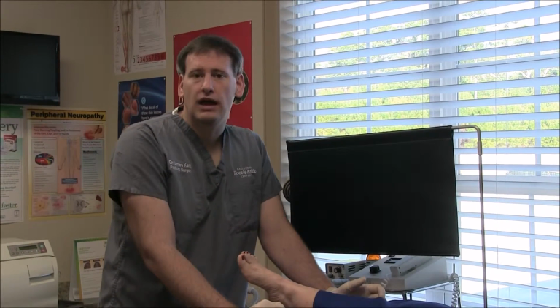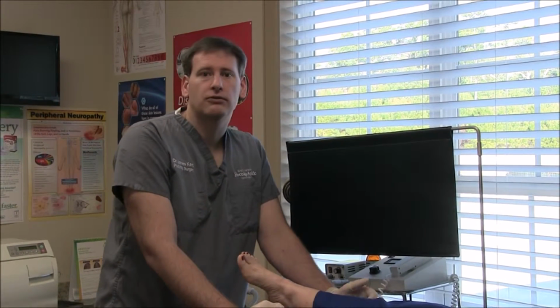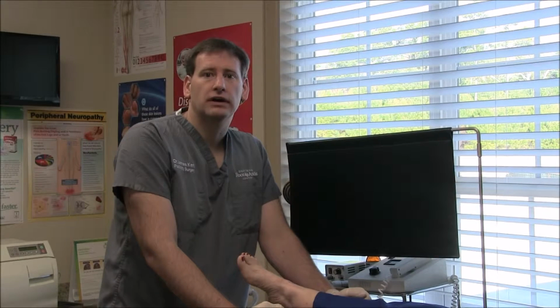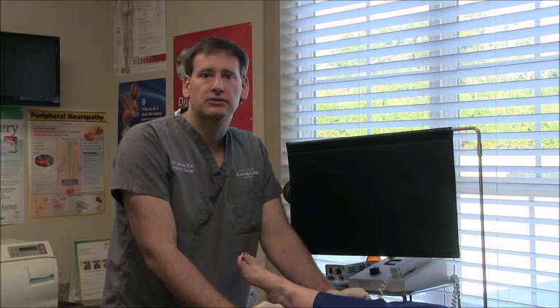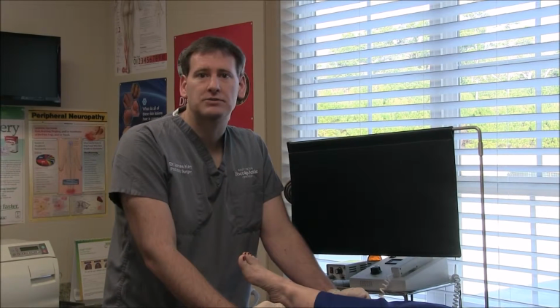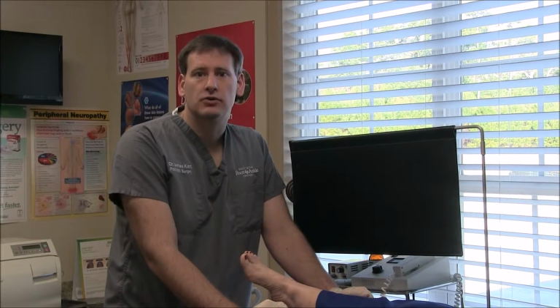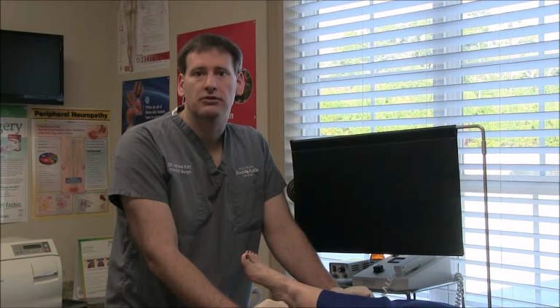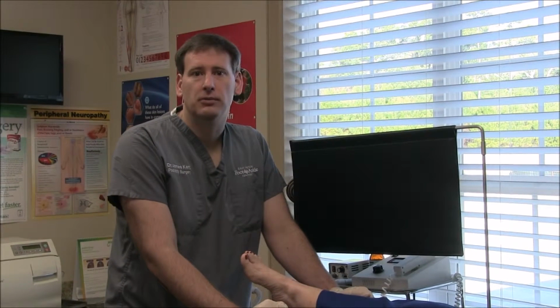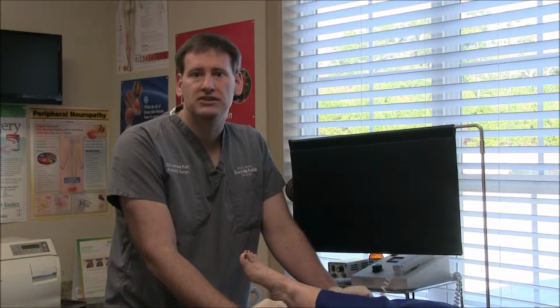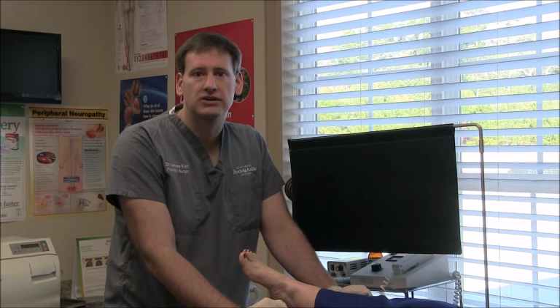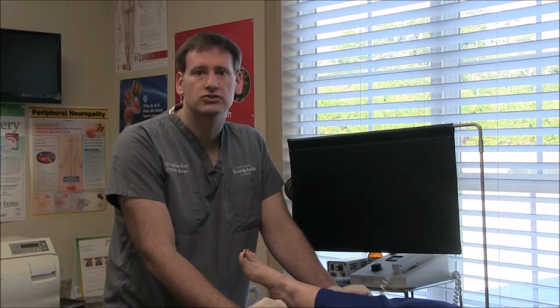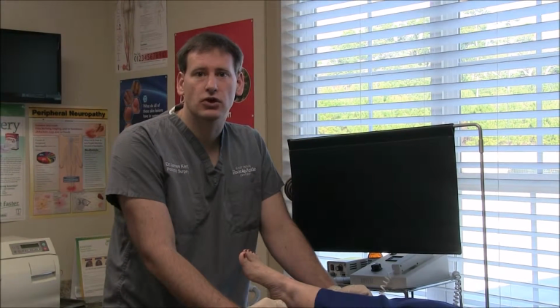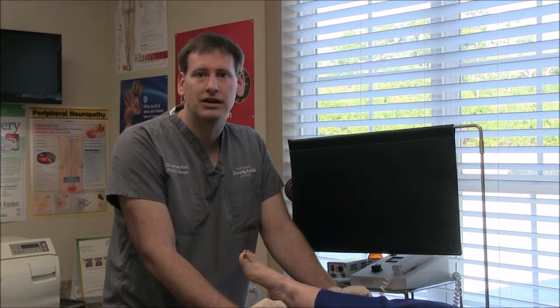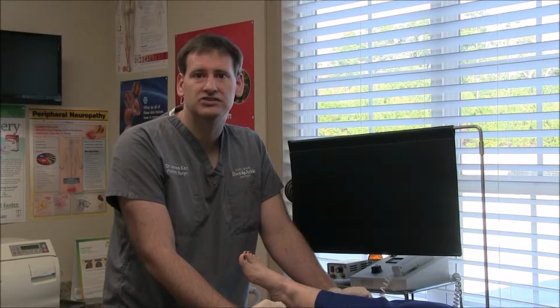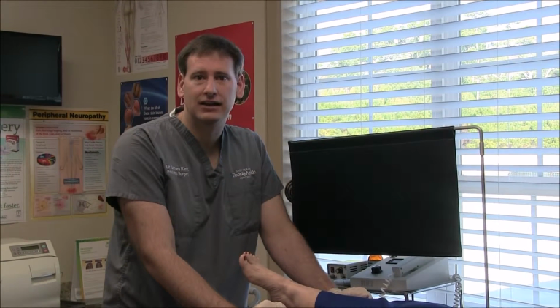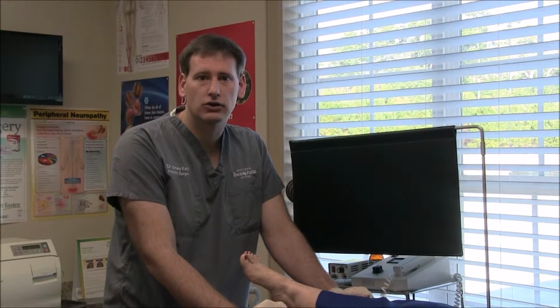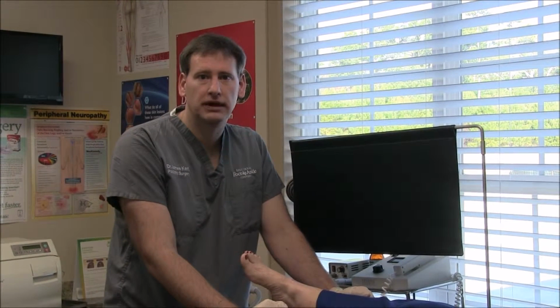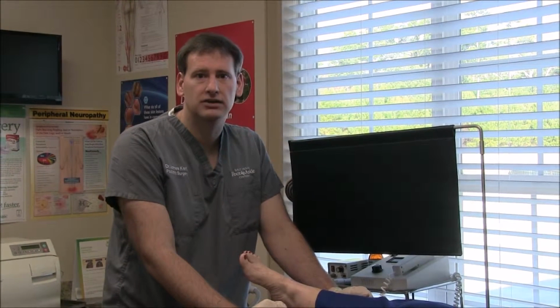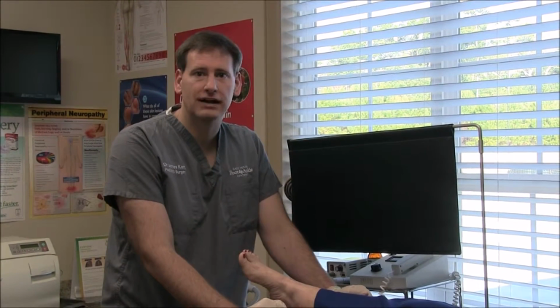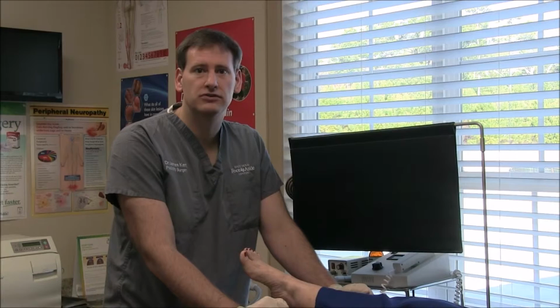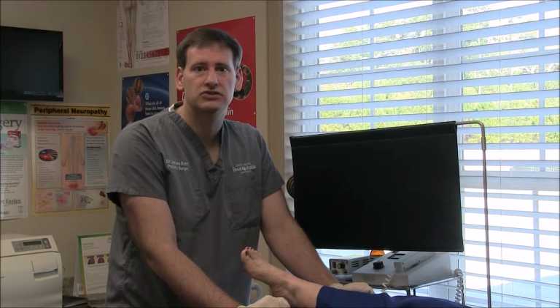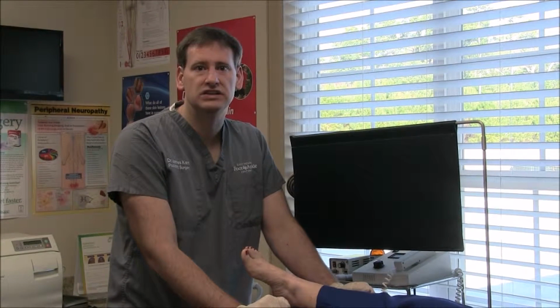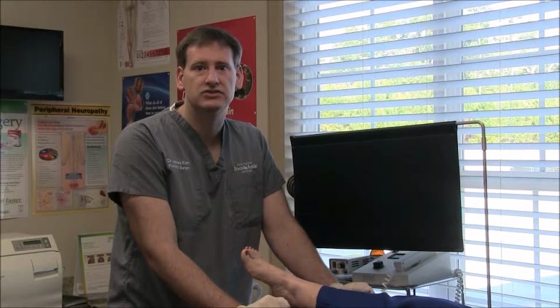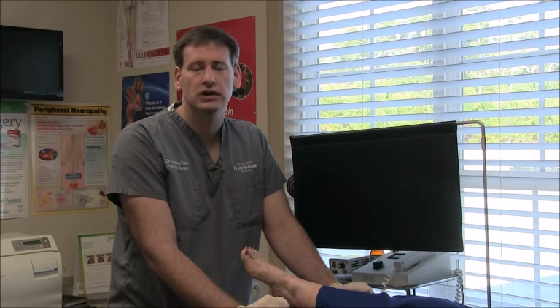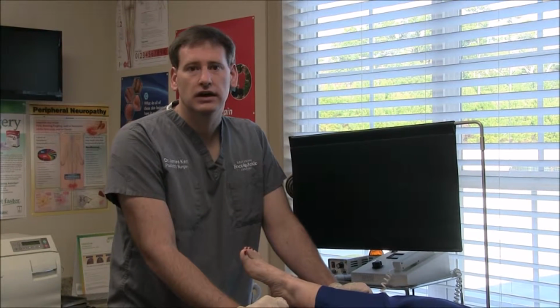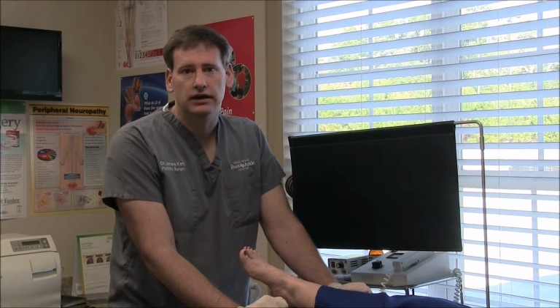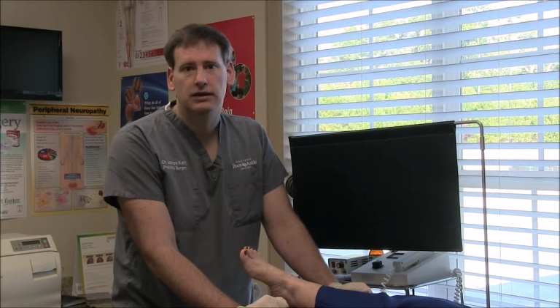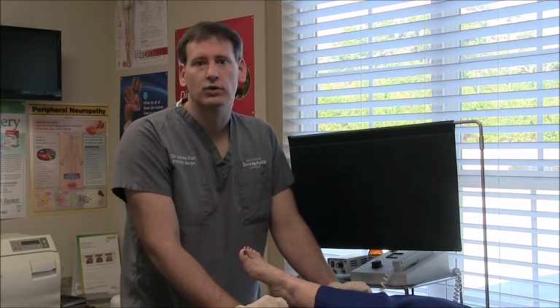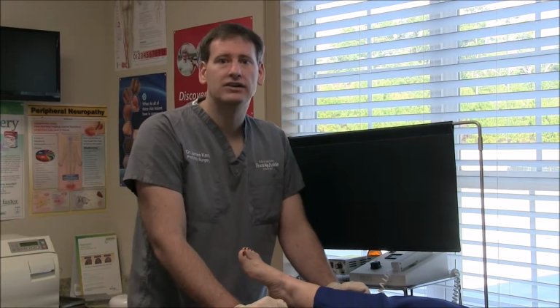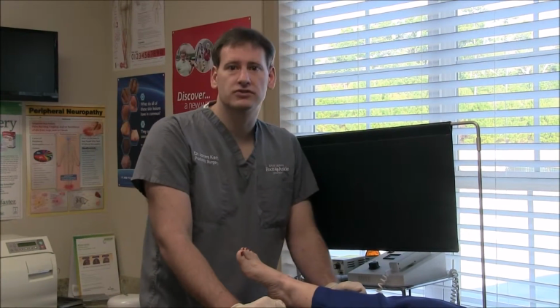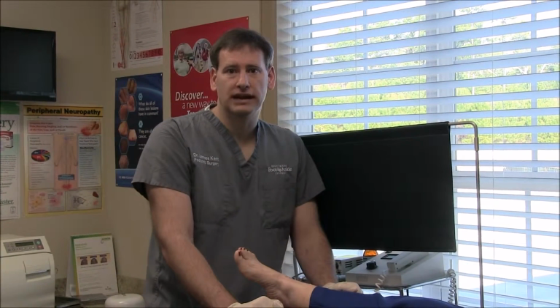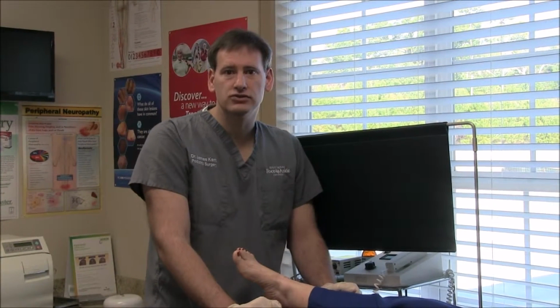You have different types of neuropathy — from AIDS patients to trauma, to sciatic nerve pain, to vitamin deficiencies, to chemical reactions from medications.